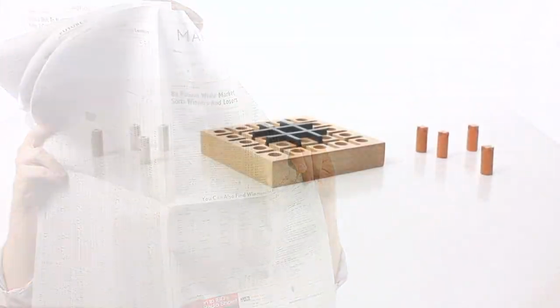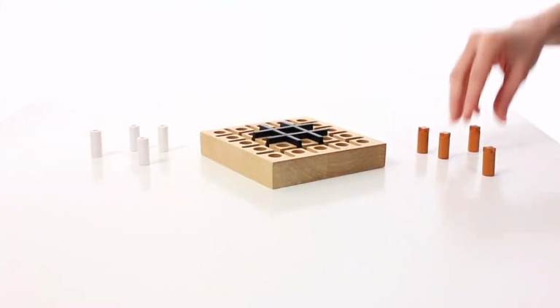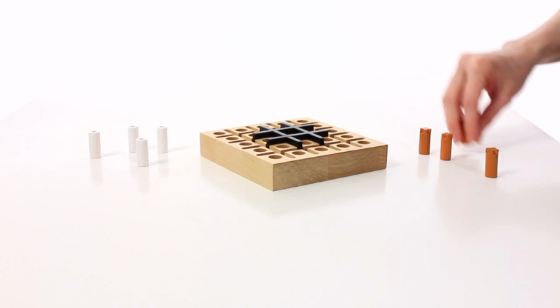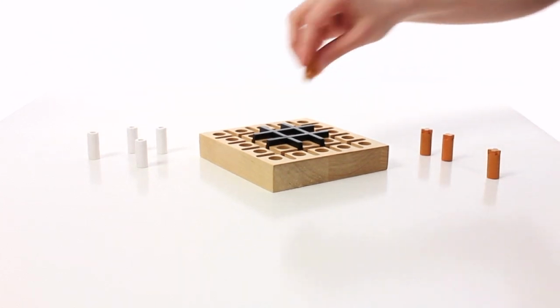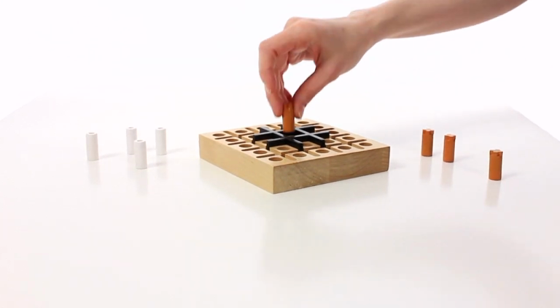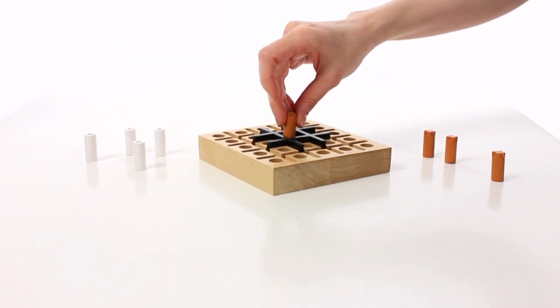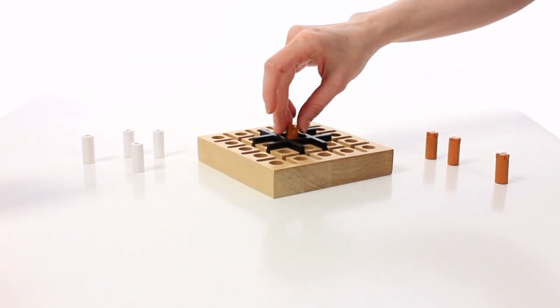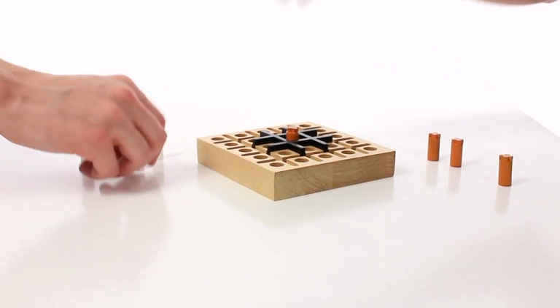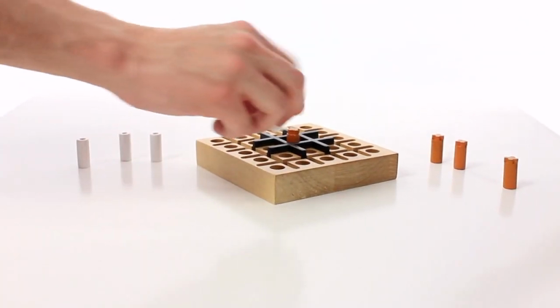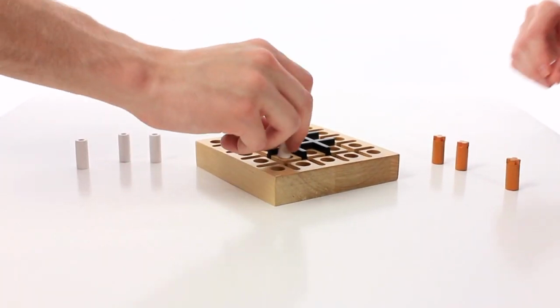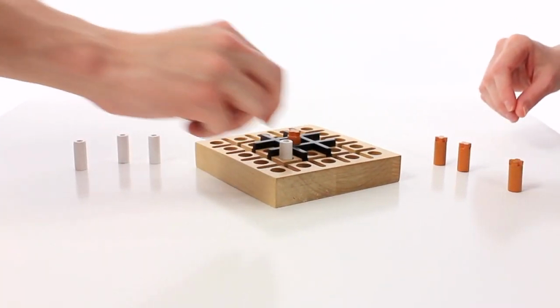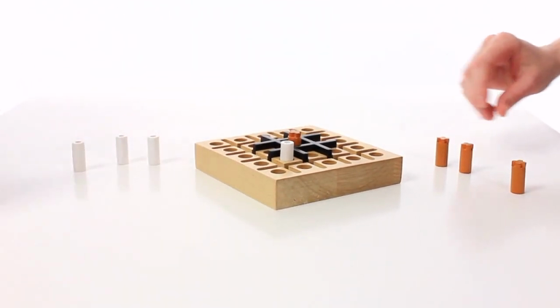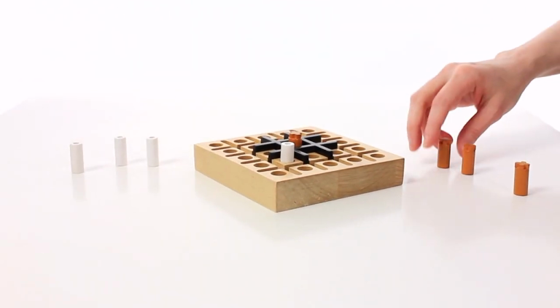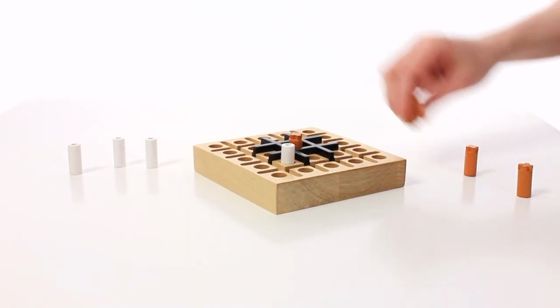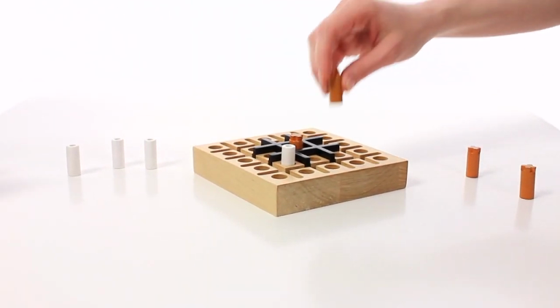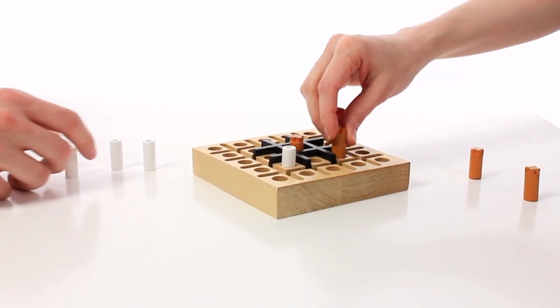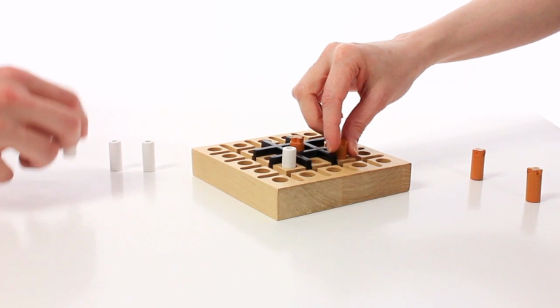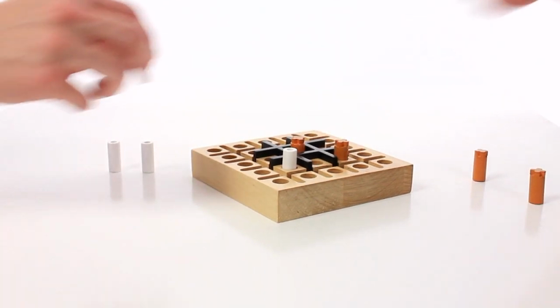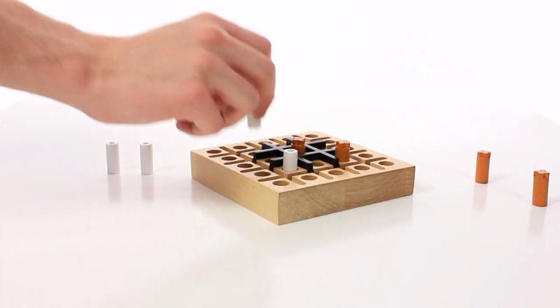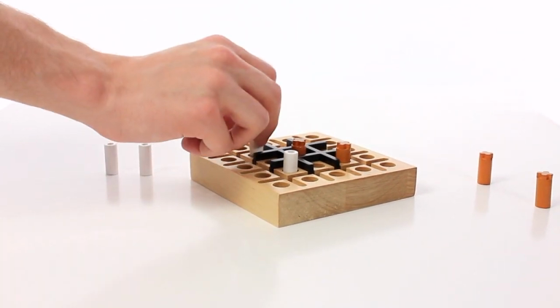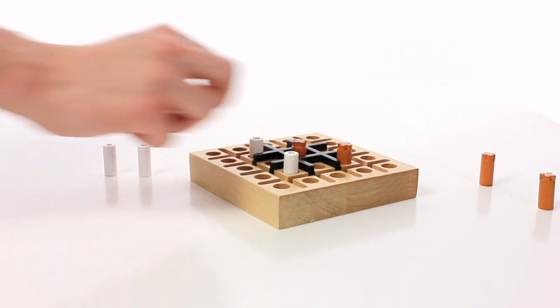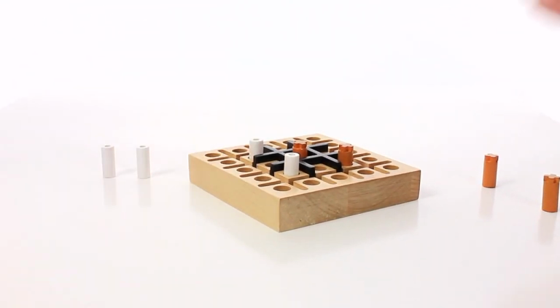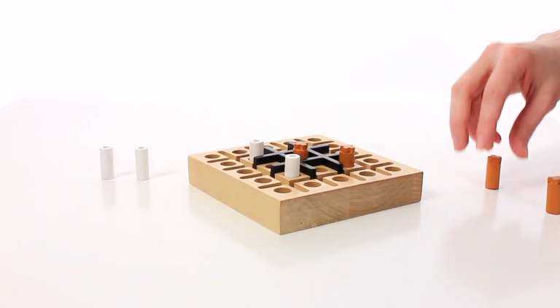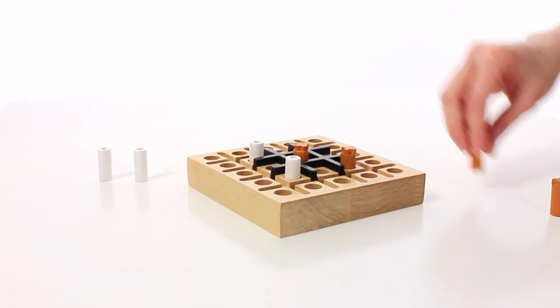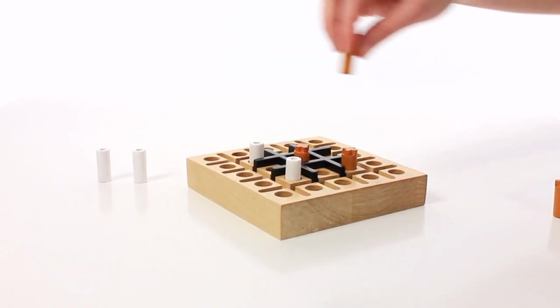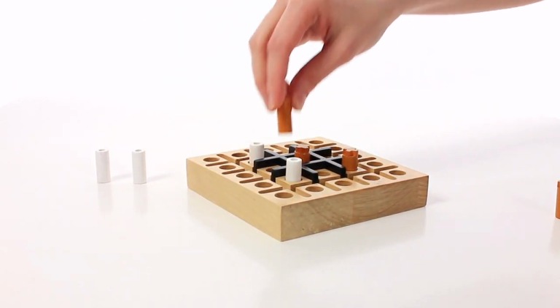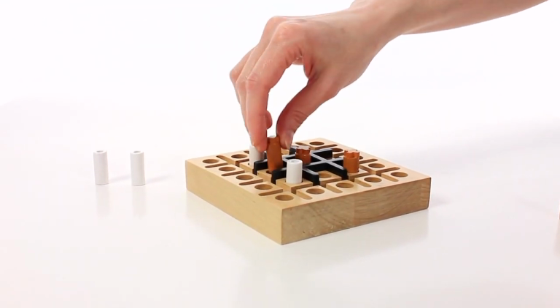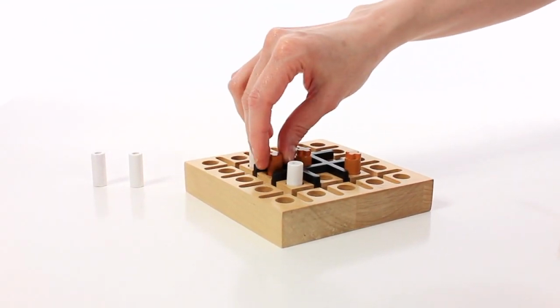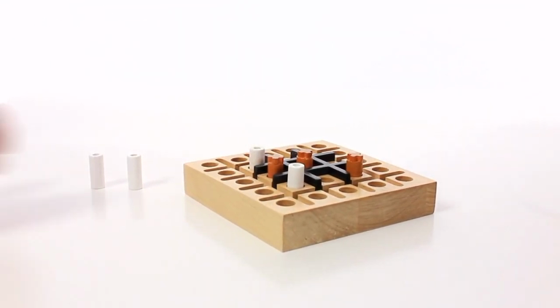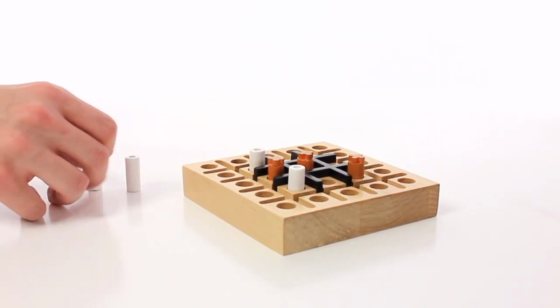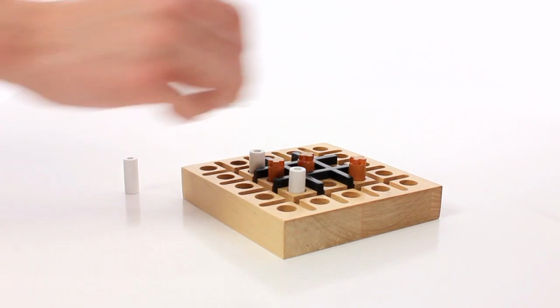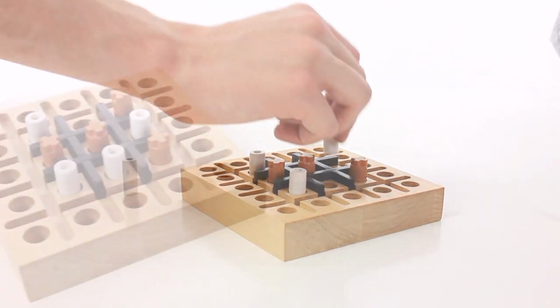Each Tic-Tac-Too box comes complete with one wooden playing board, plus one movable grid, plus four X's, plus four O's — equals rounds of fun.